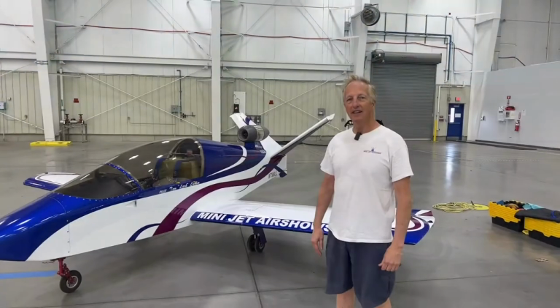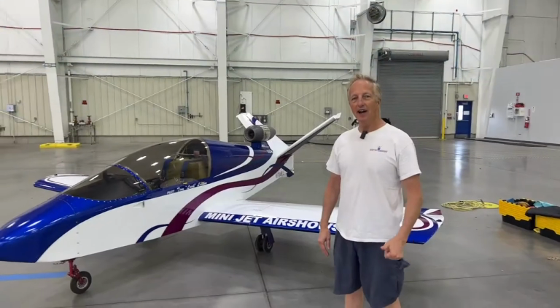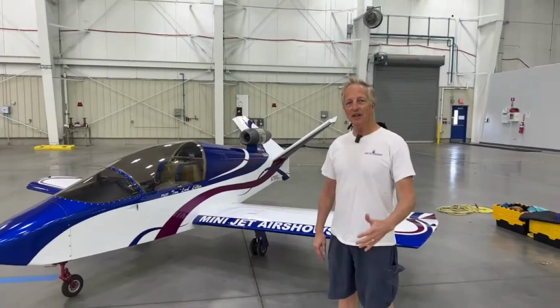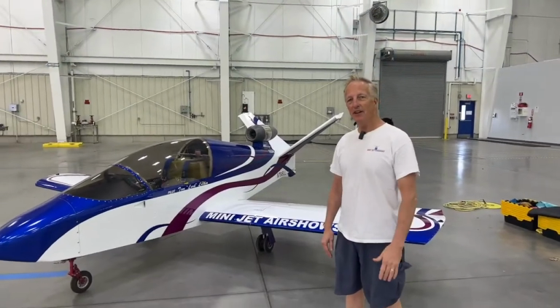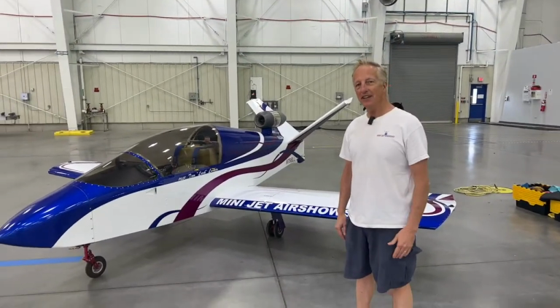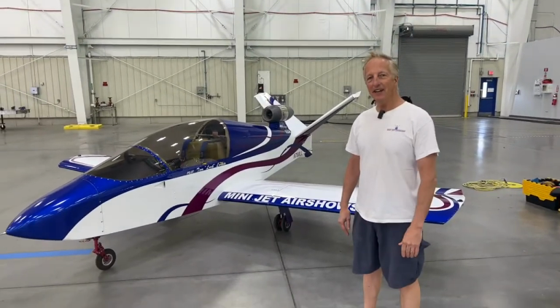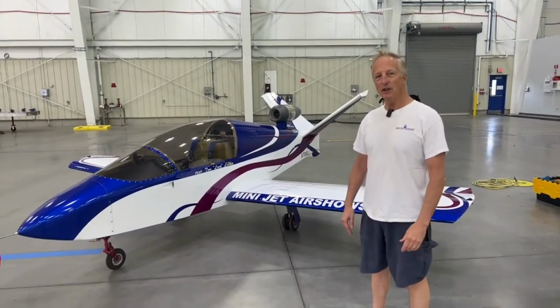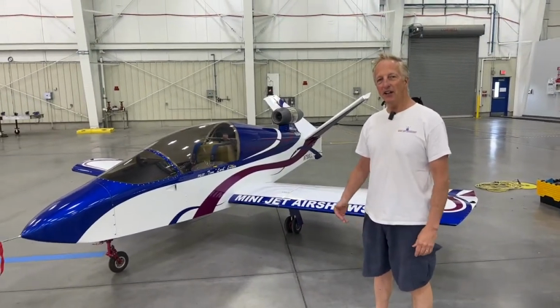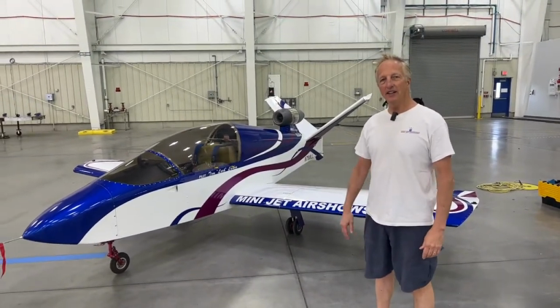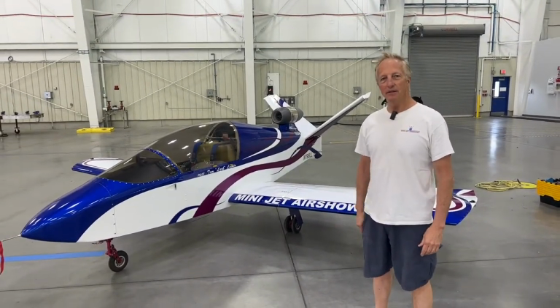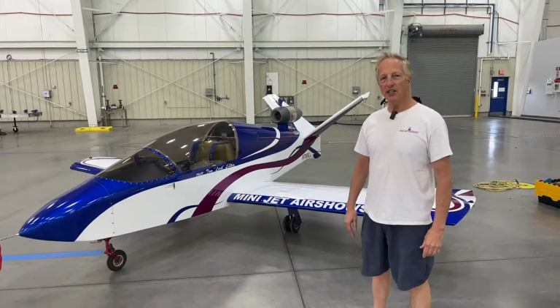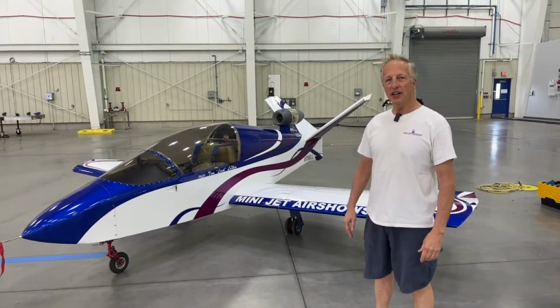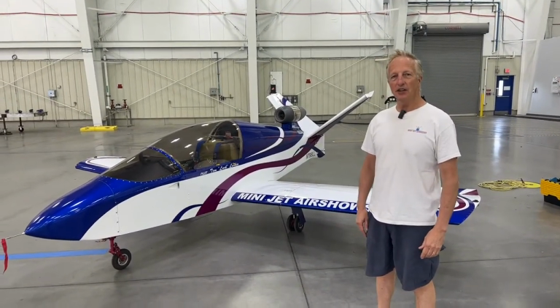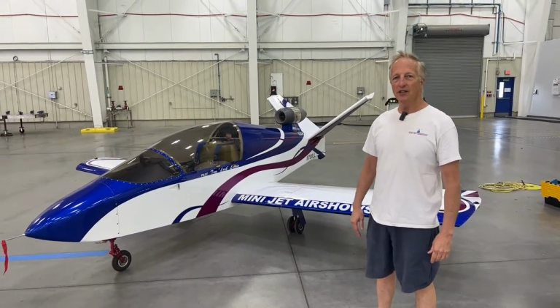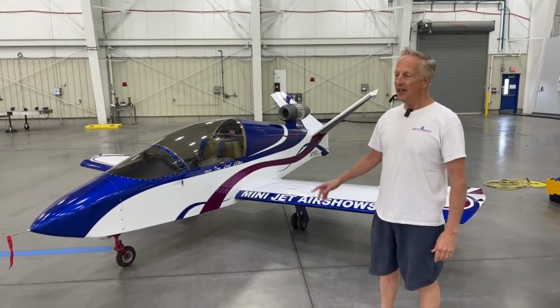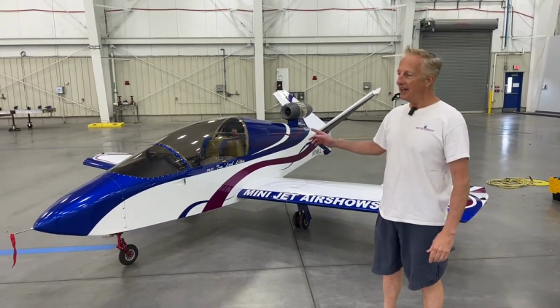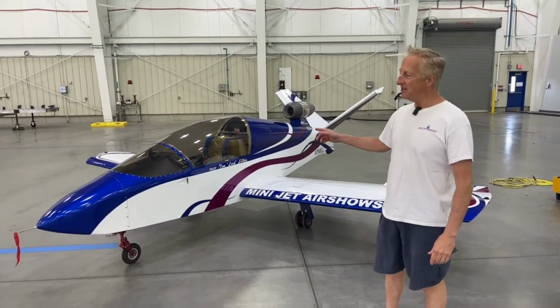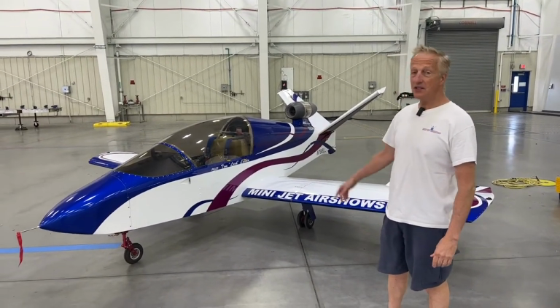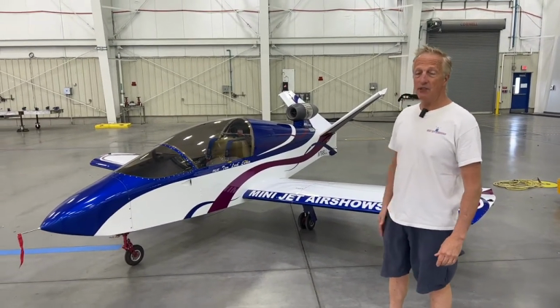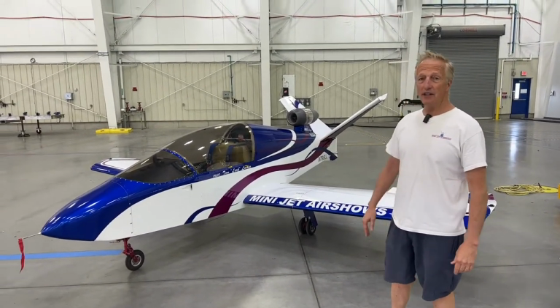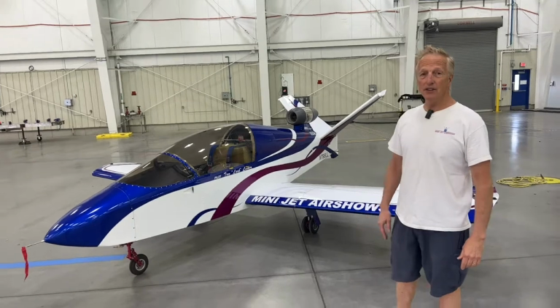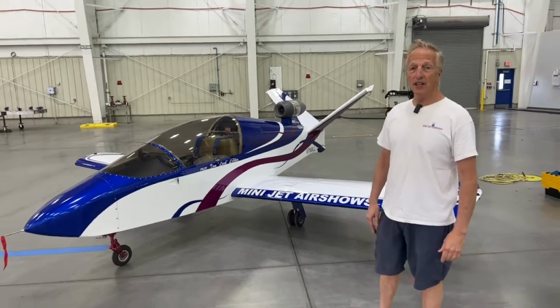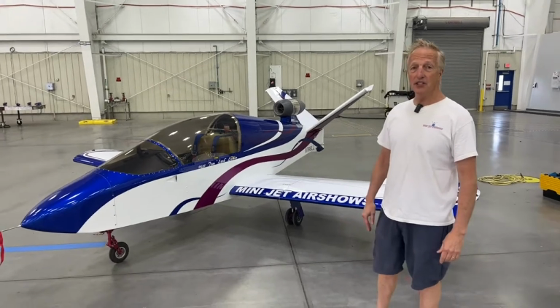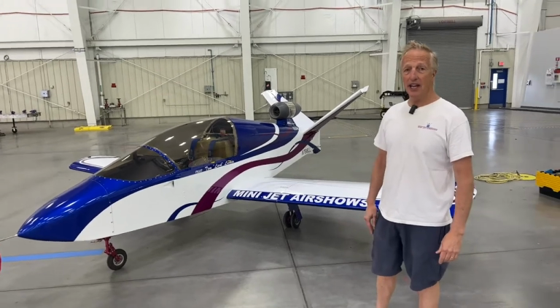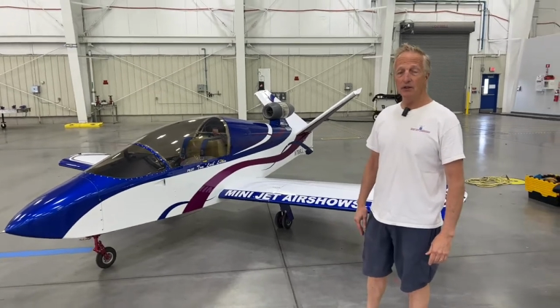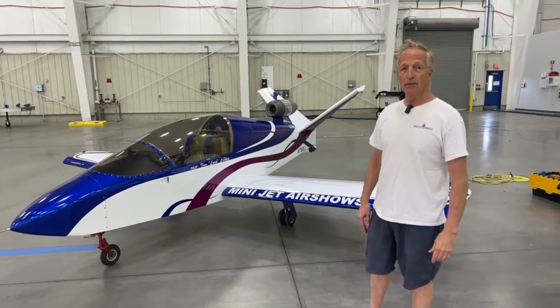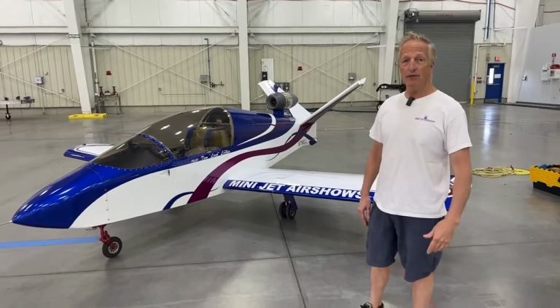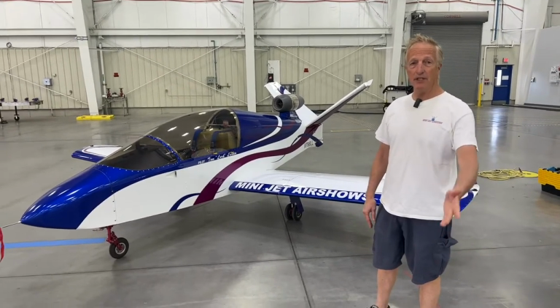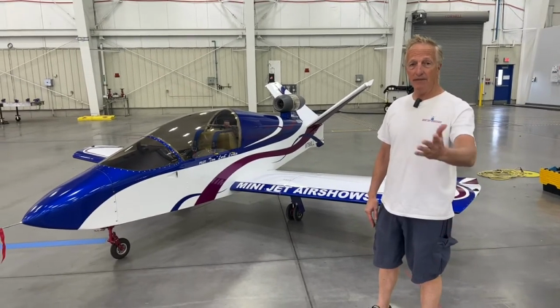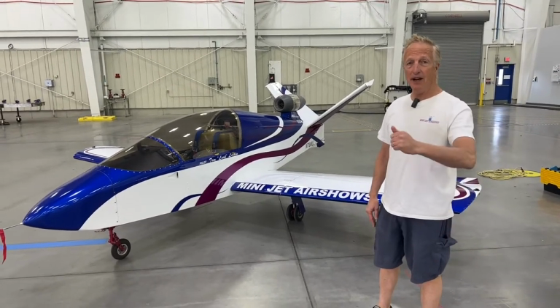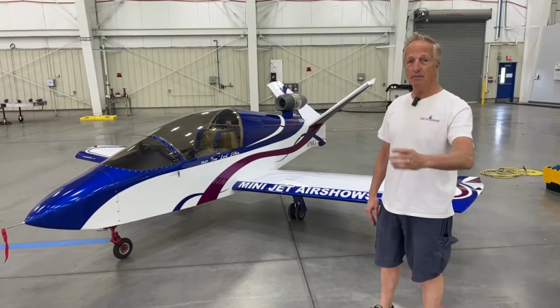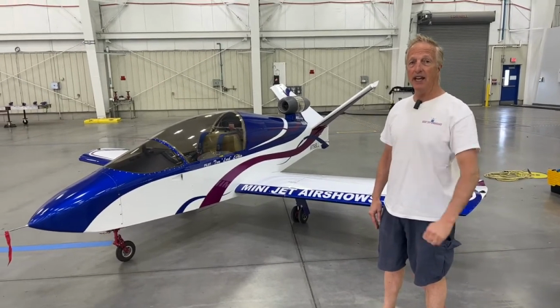Hi, I'm Tom Larkin, I go by Lark, Main Jet Air Shows, and this is a Subsonics. It runs on Jet A, JP-4, JP-5, or JP-8.